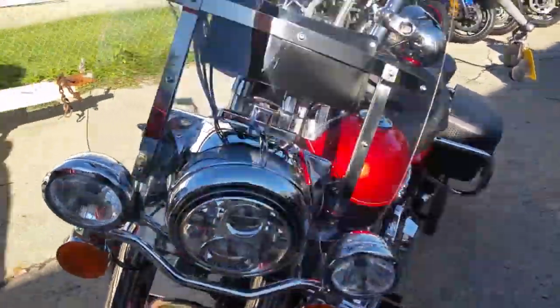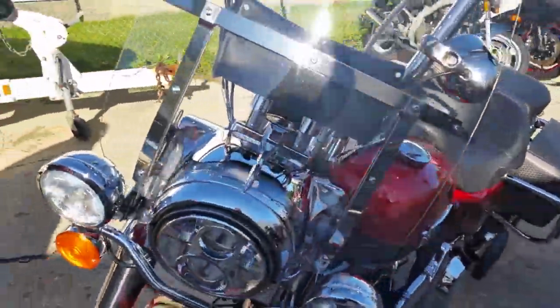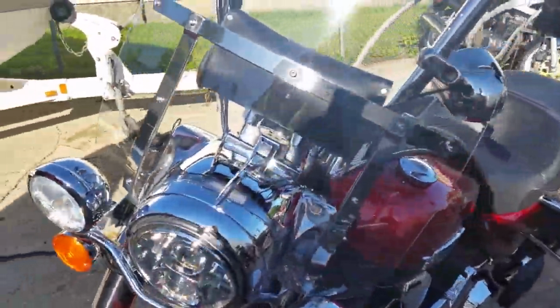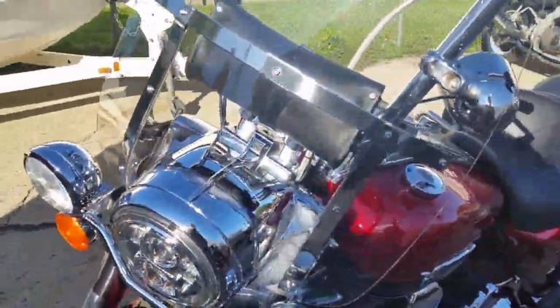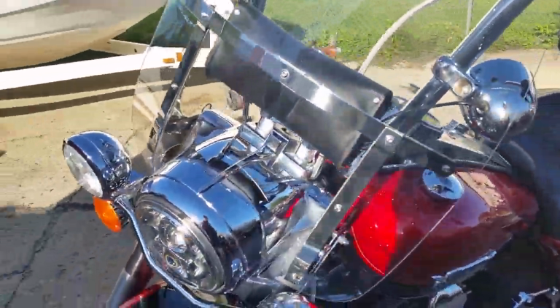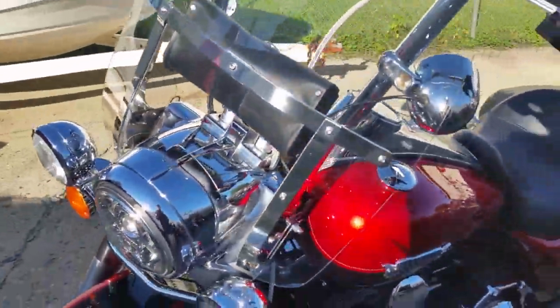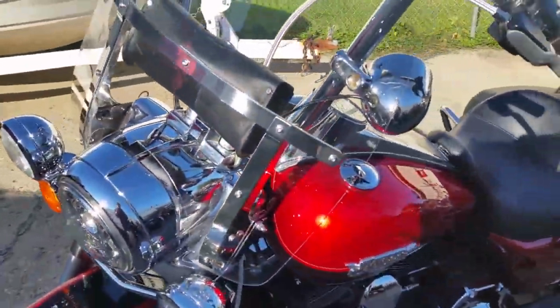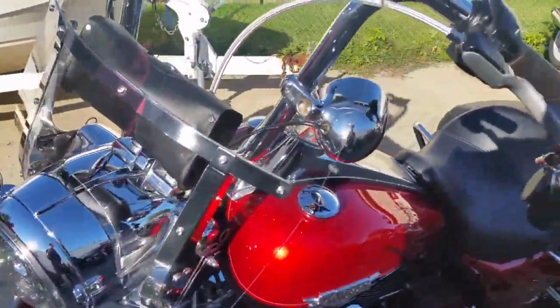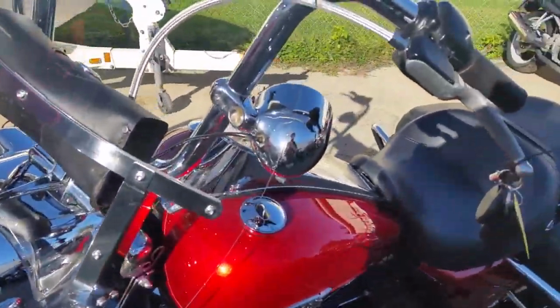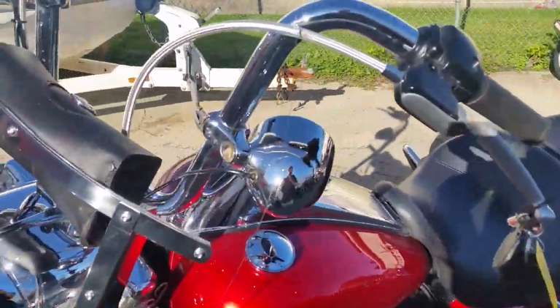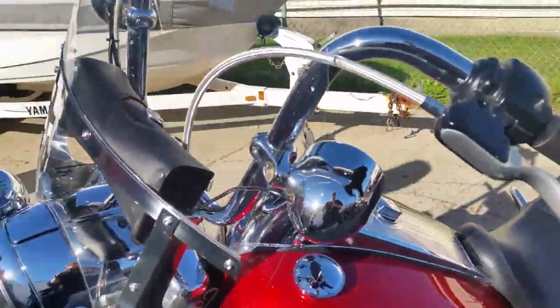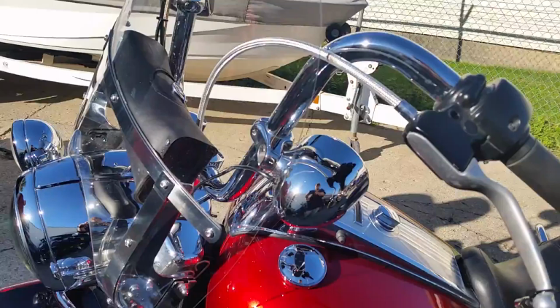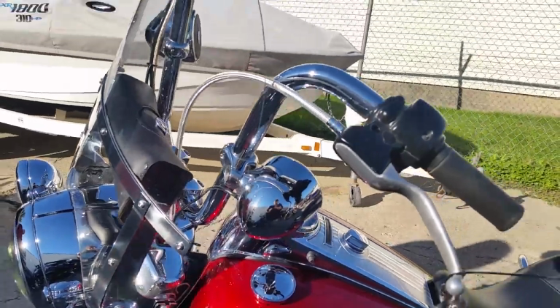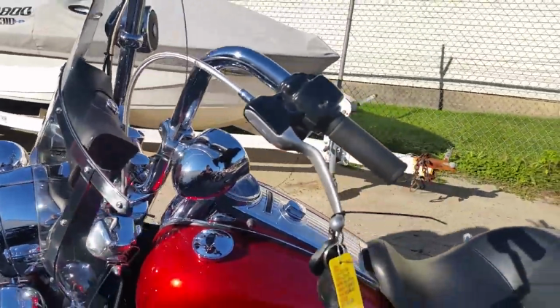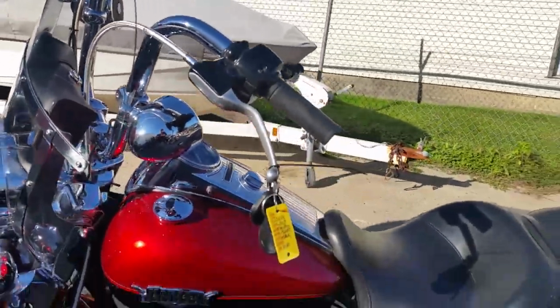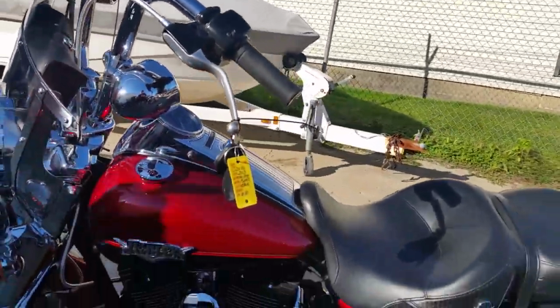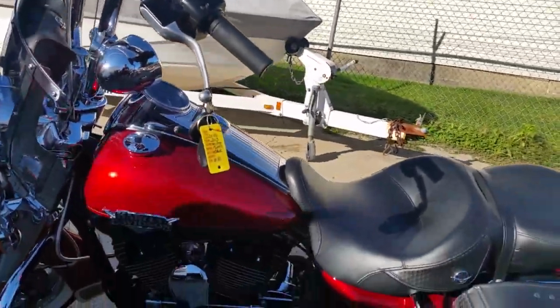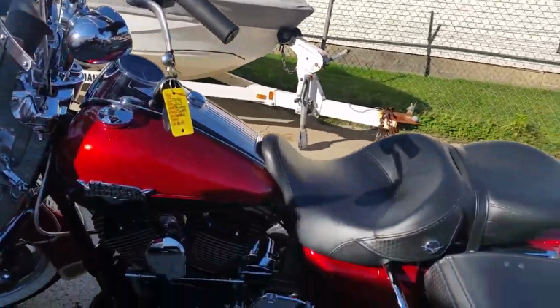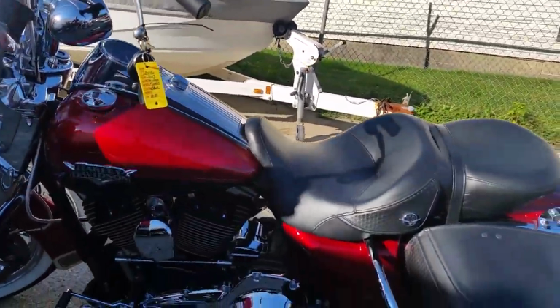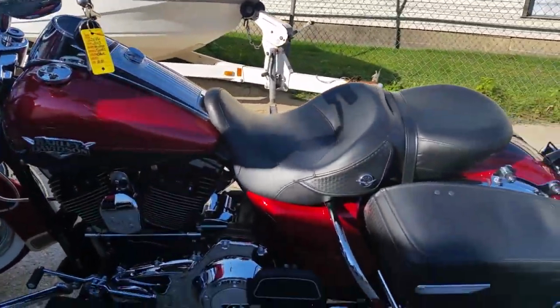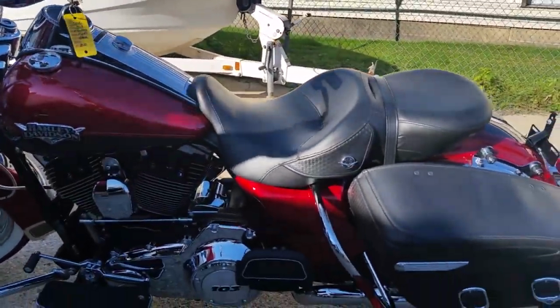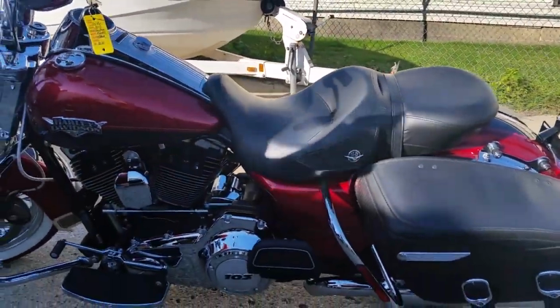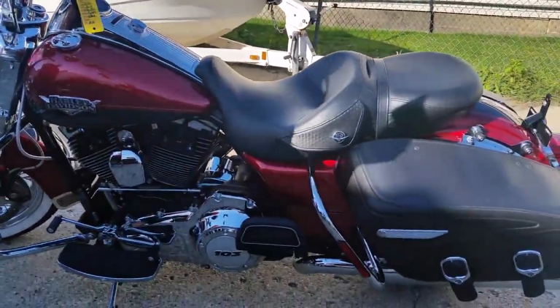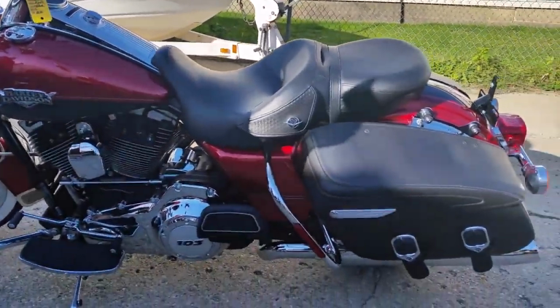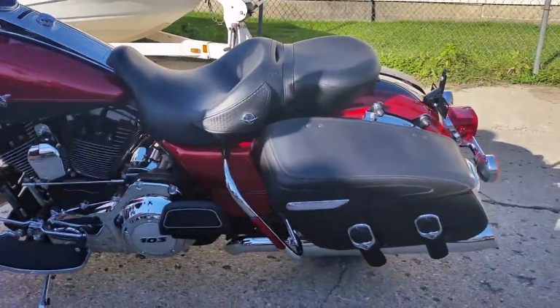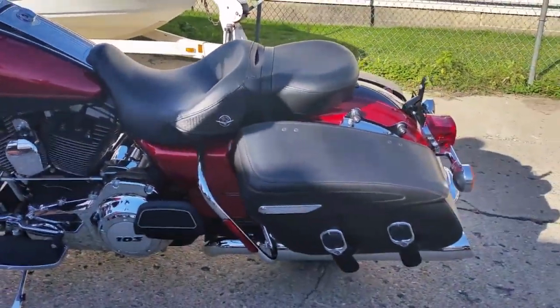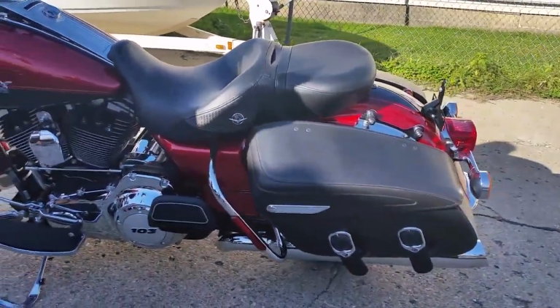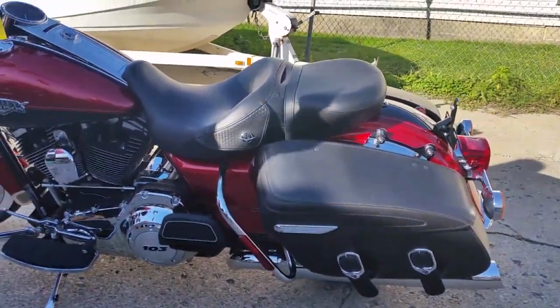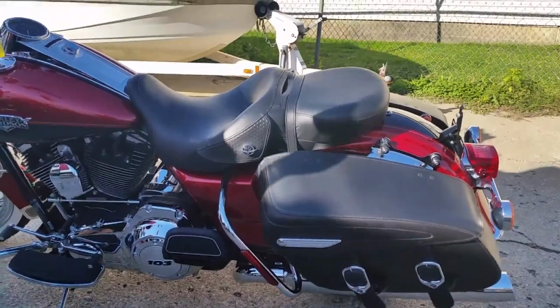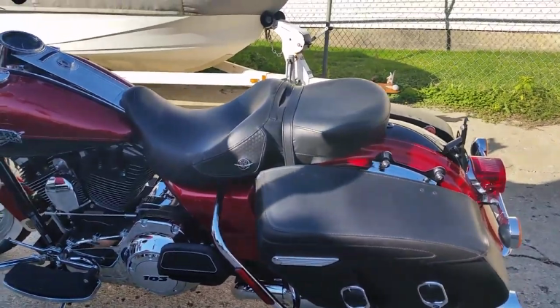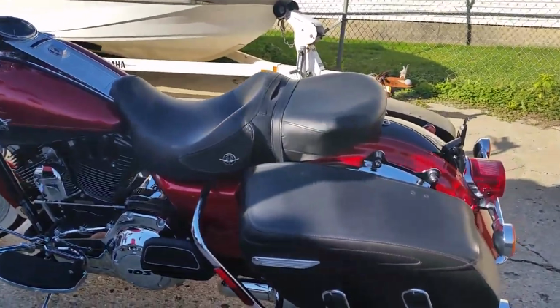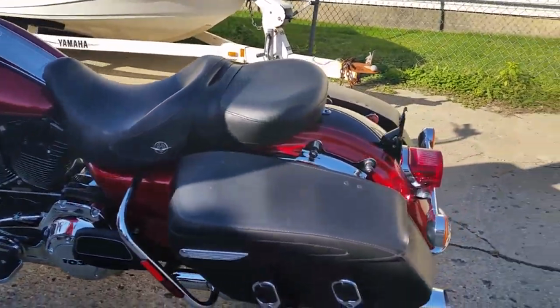It's got ember red Merlot two-tone paint that shines like new, tons of chrome, 103 cubic inch motor, hog tunes, saddle bags, windshield, highway lights and more.